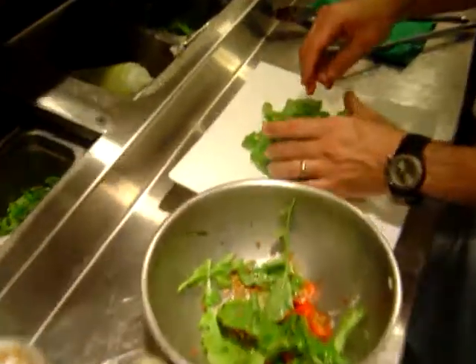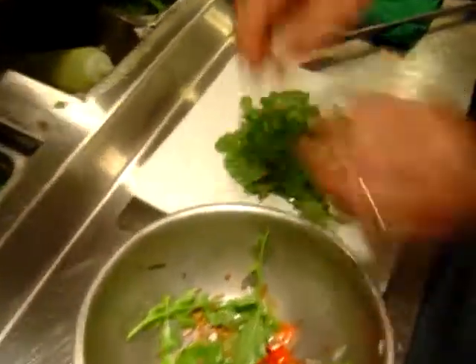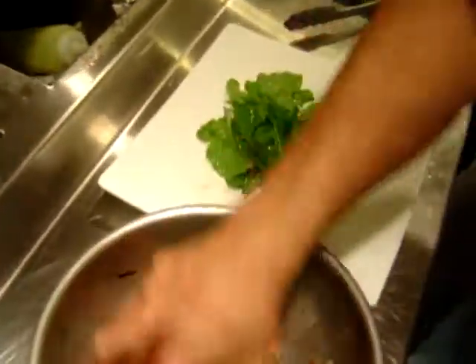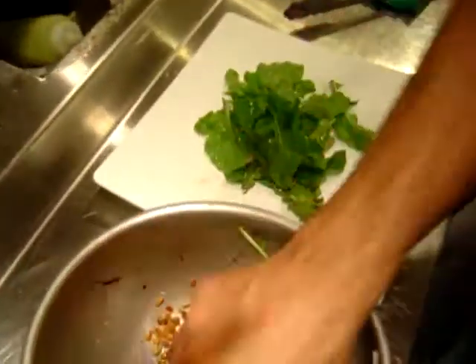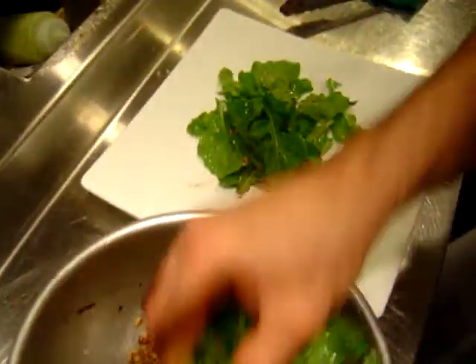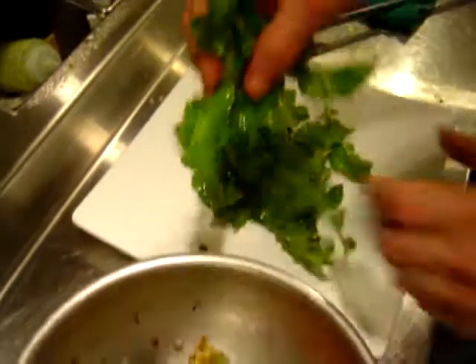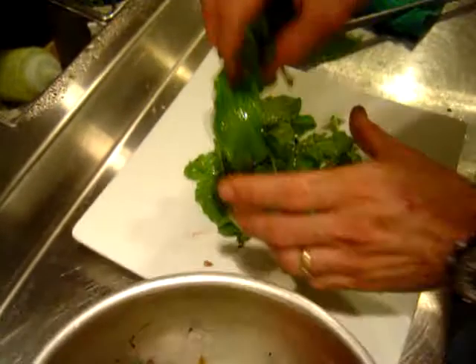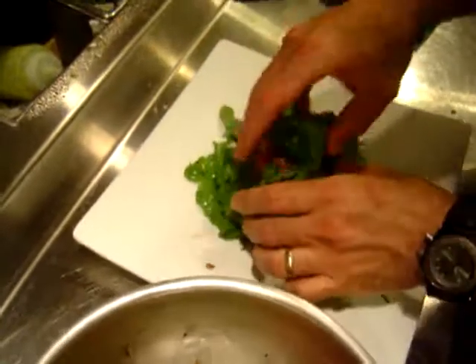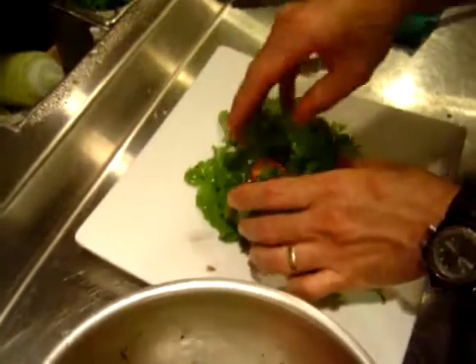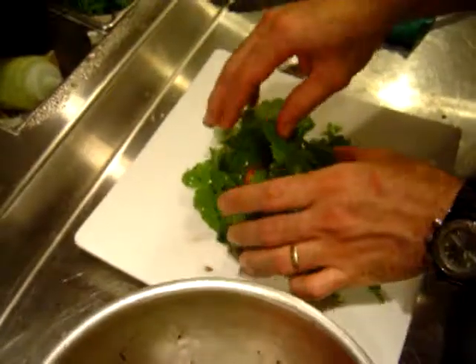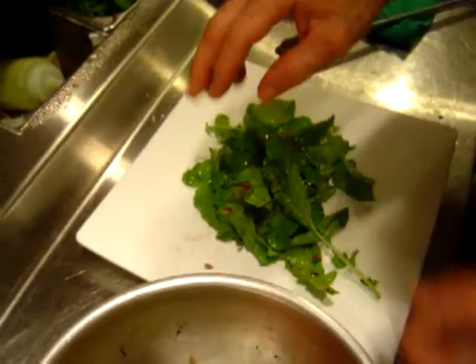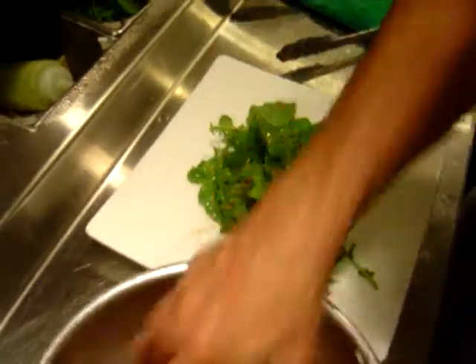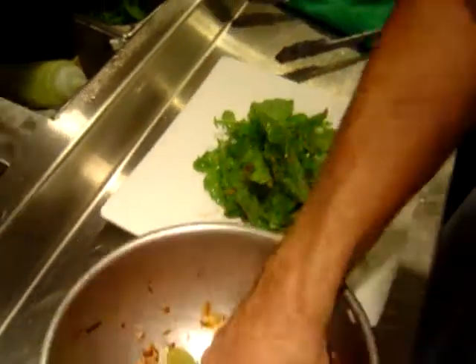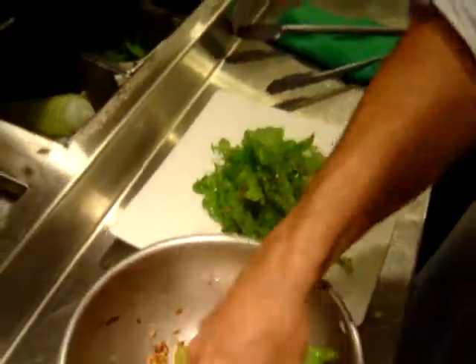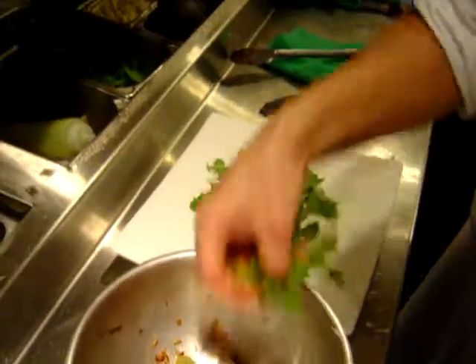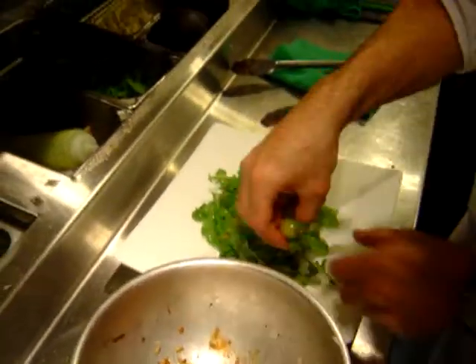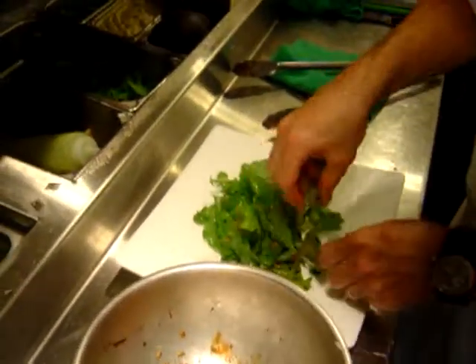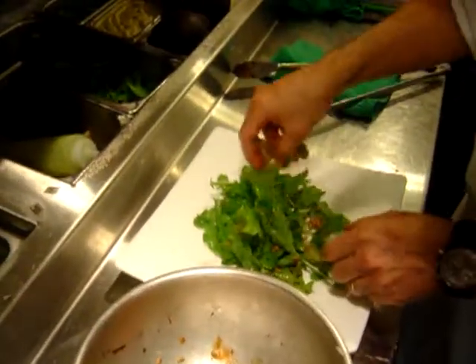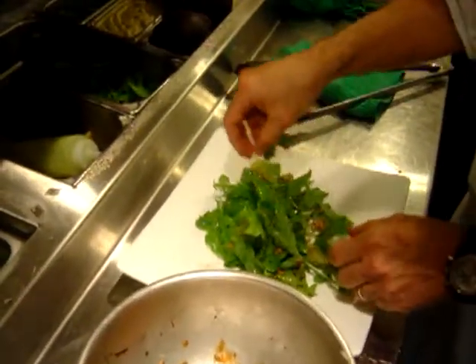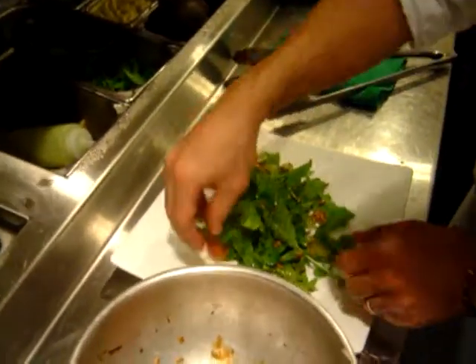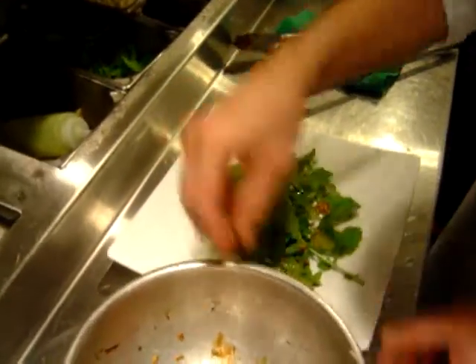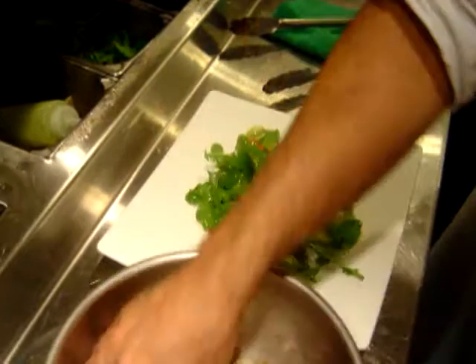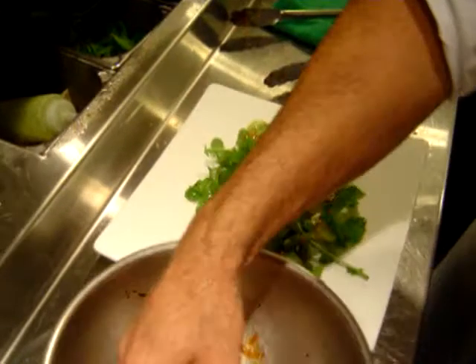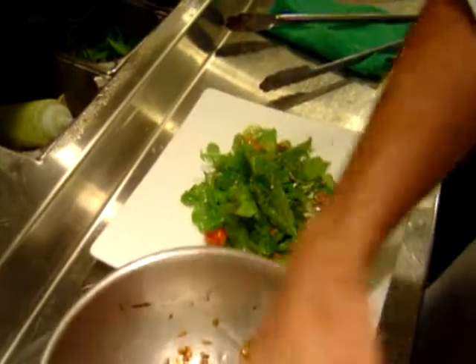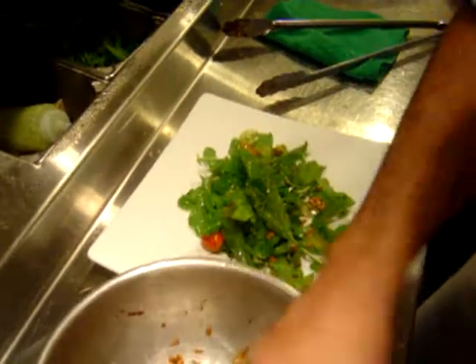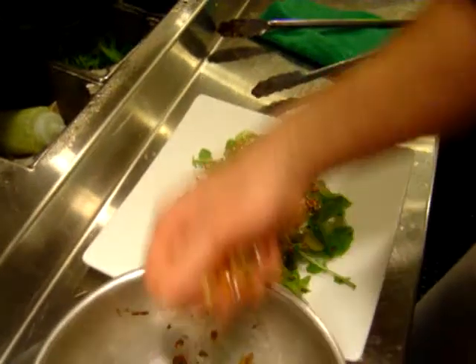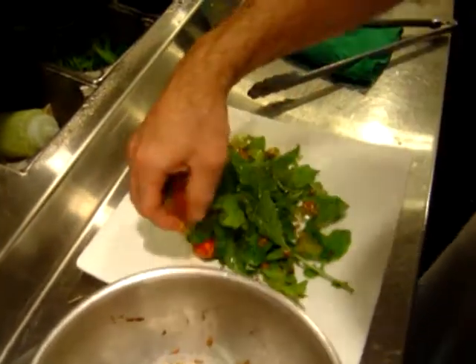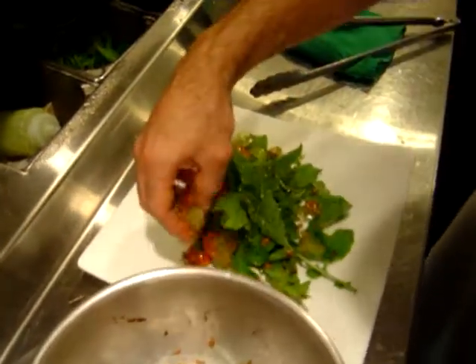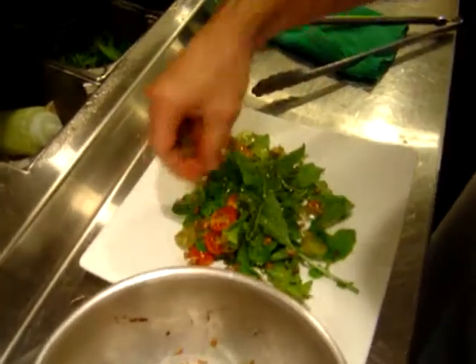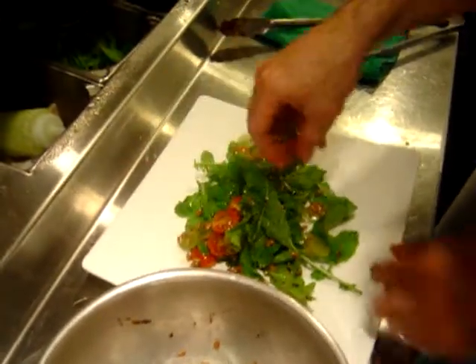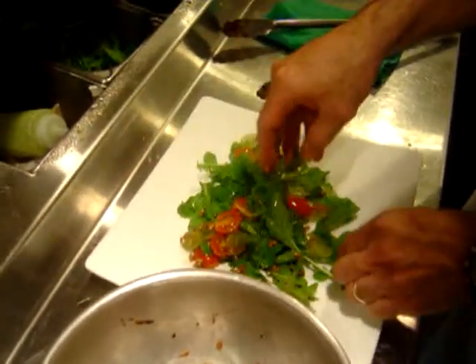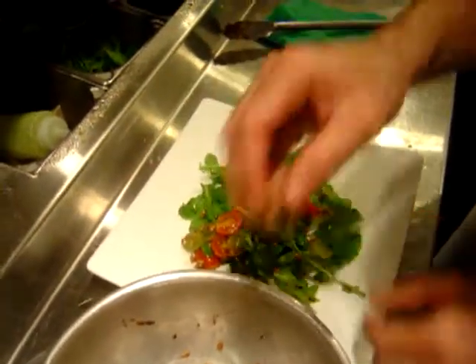We're going to build those up real high, nice. I got some sunflower seeds as well, a little crunch texture.